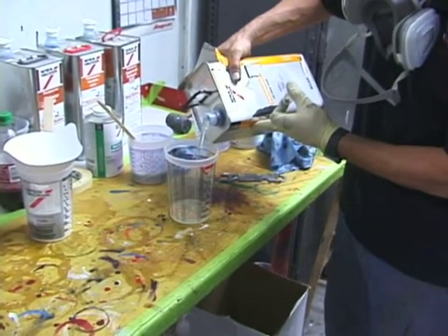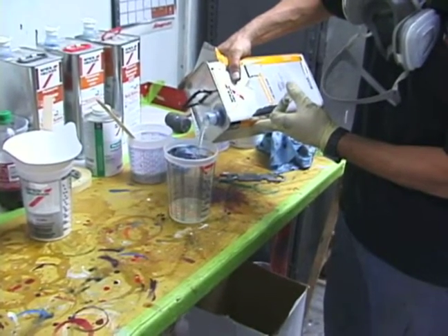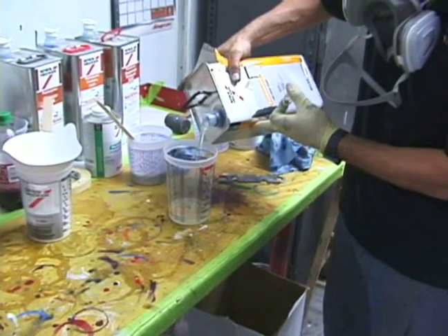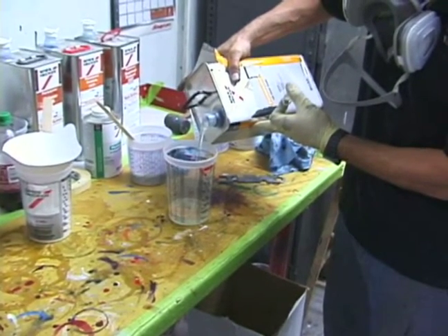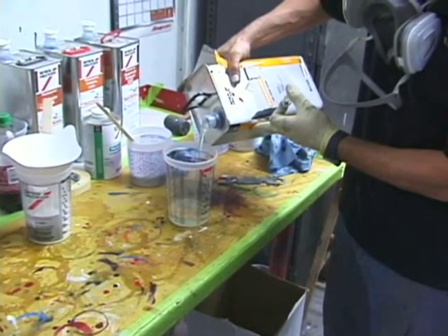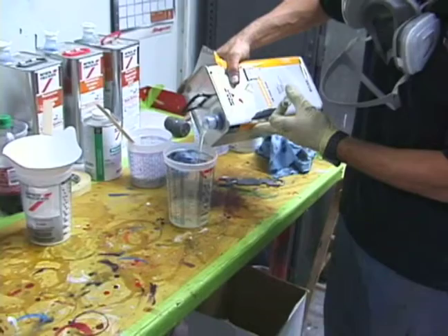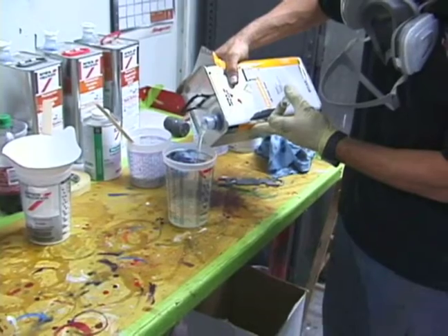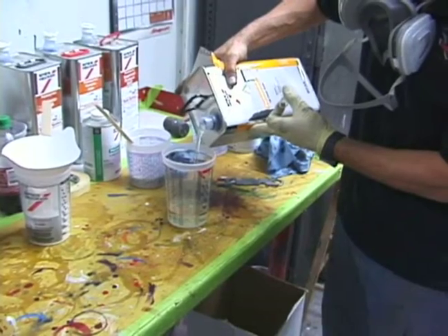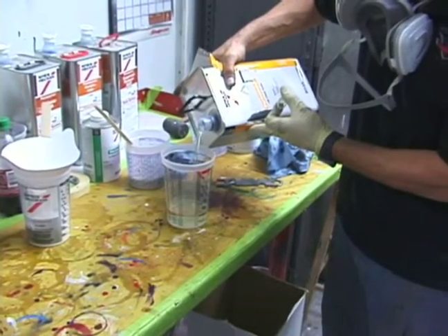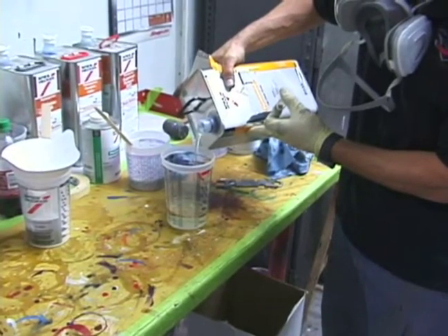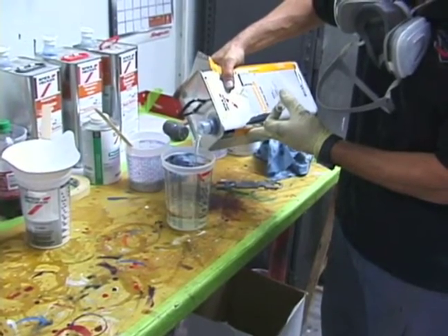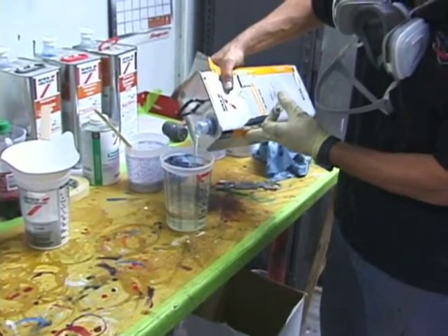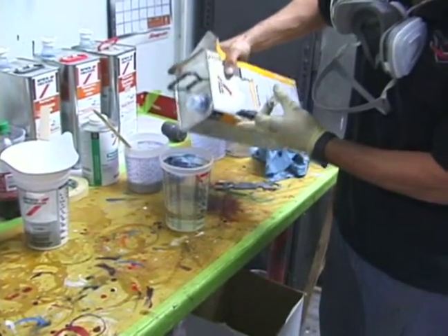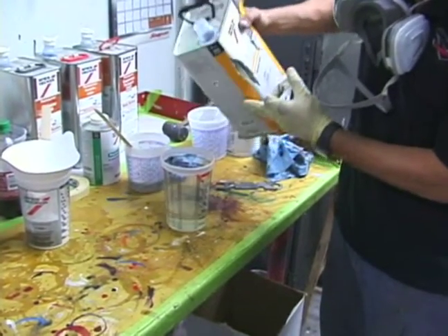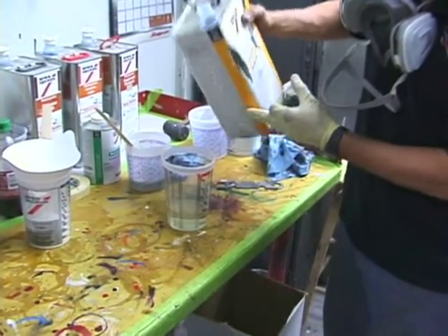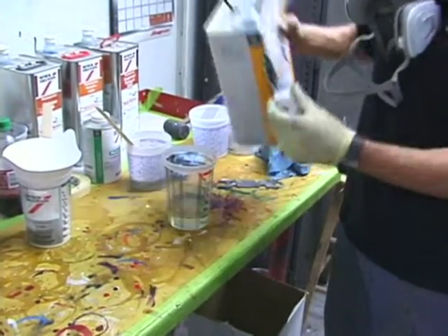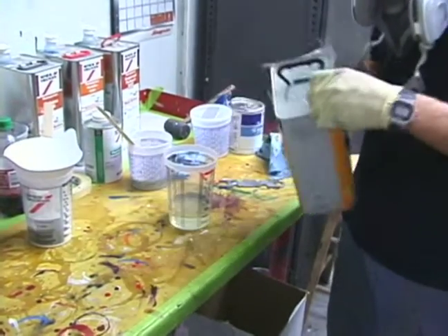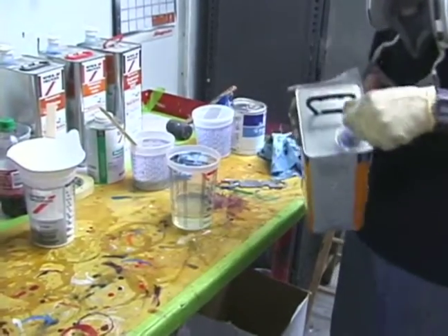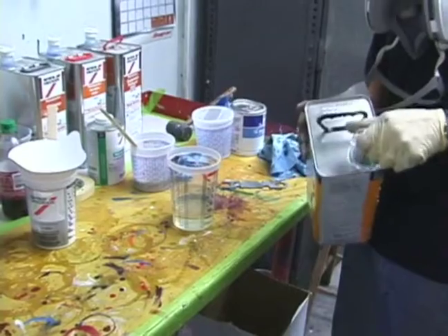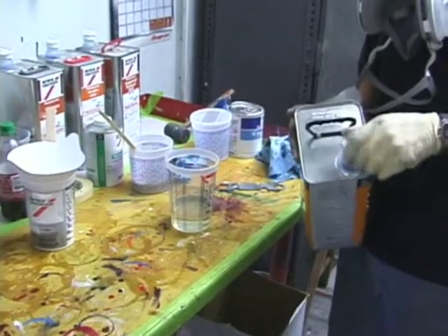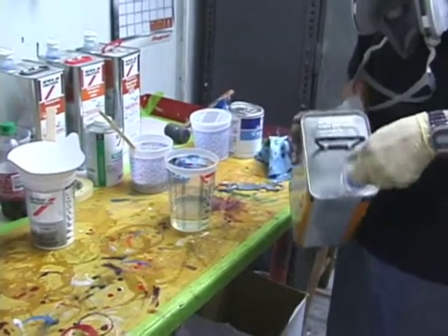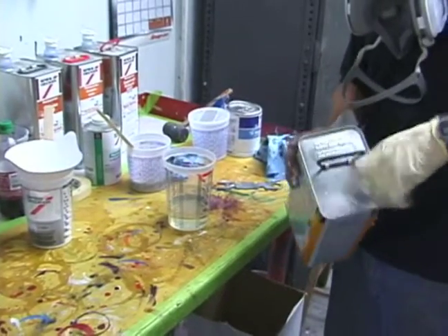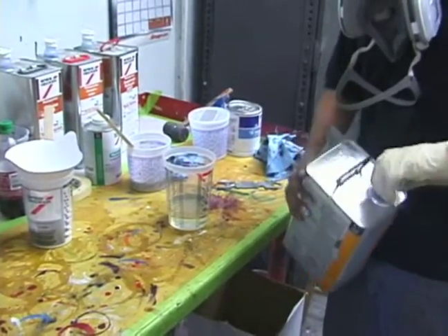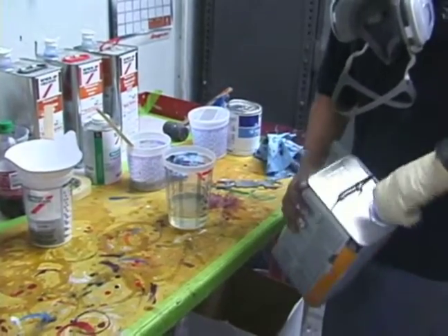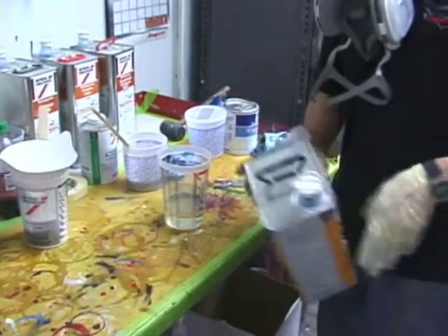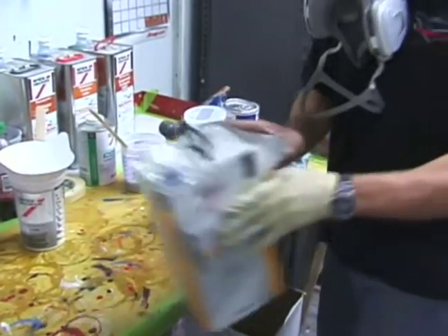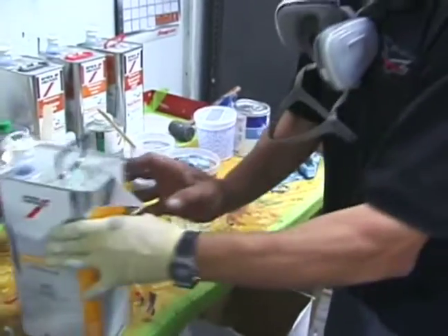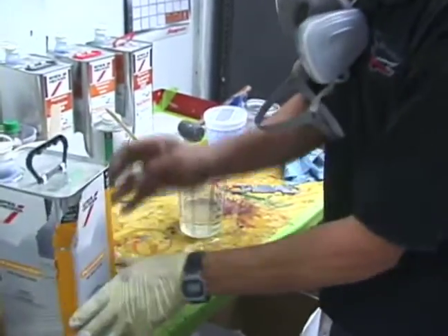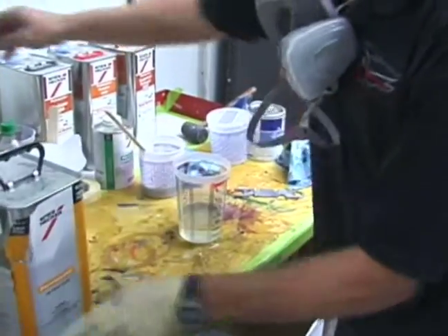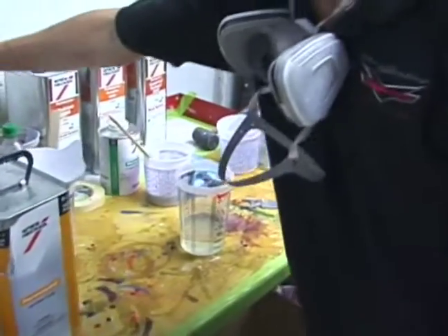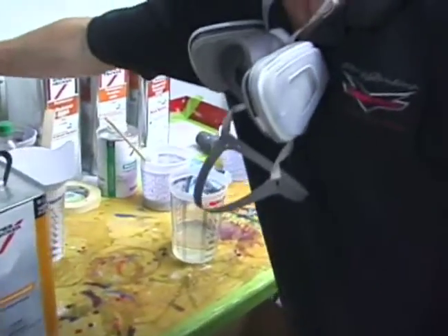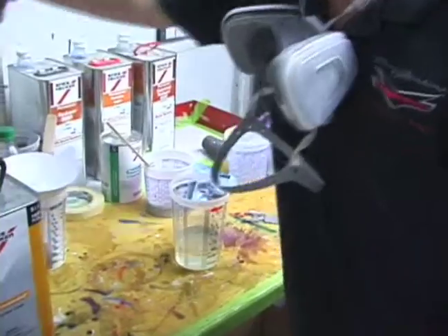The clear coat is a two-component chemical. The first is the one he's pouring in there — it's actually the clear itself. You mix it, depending on which clear you've chosen, at different ratios.